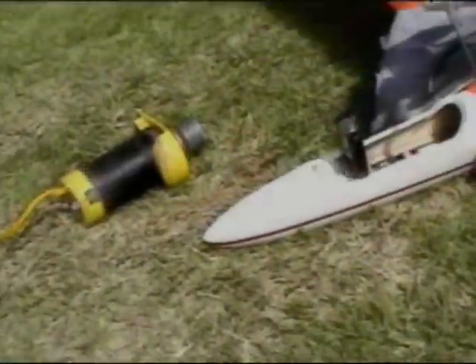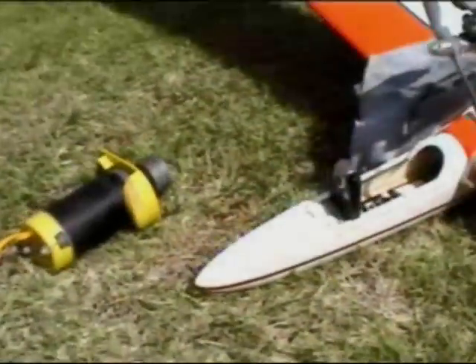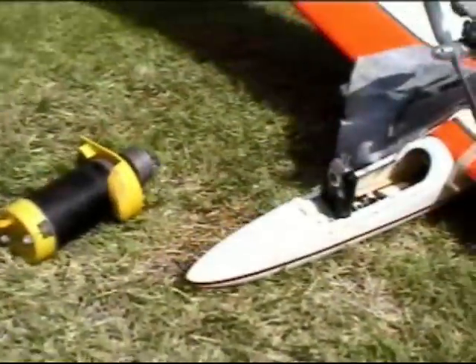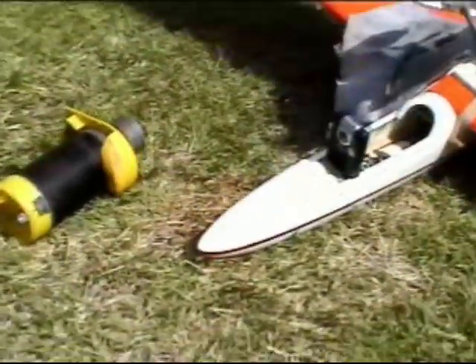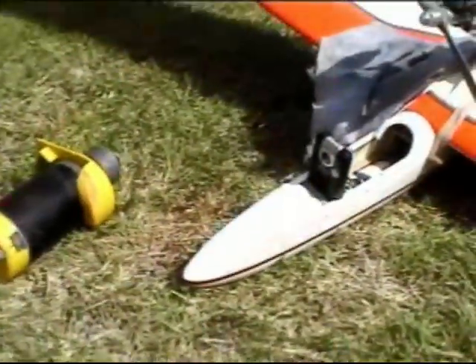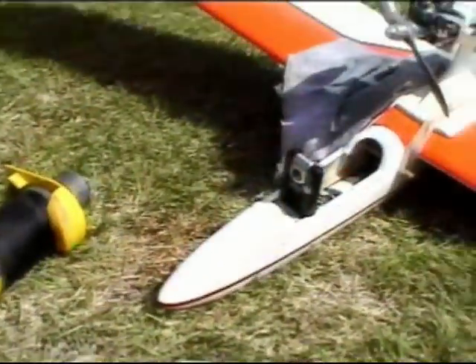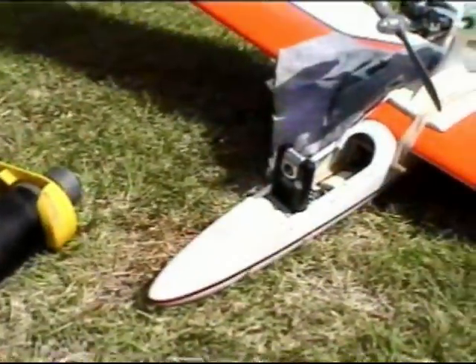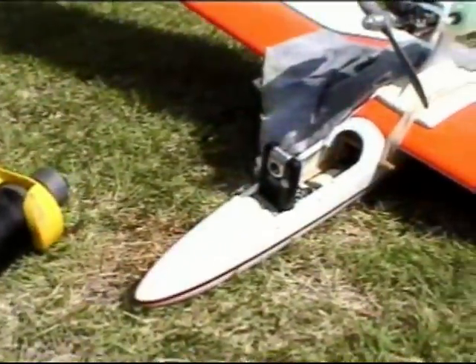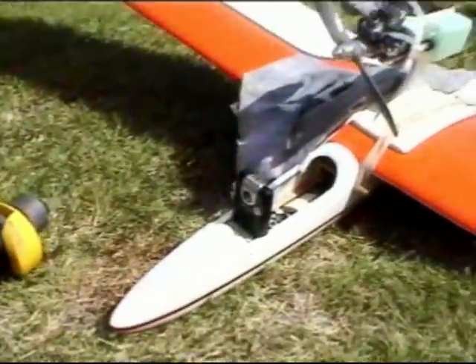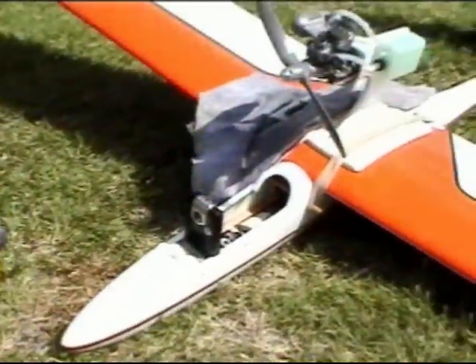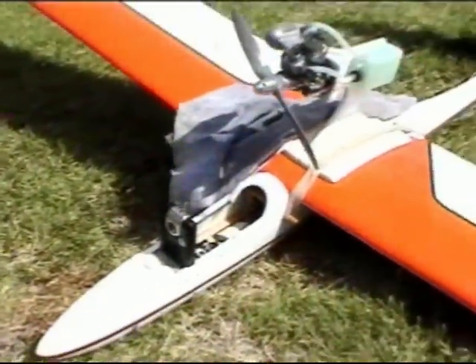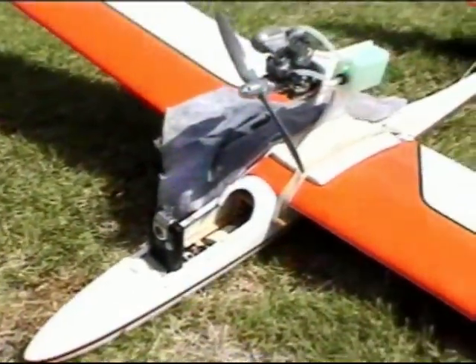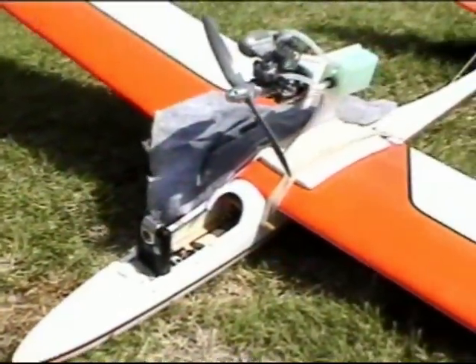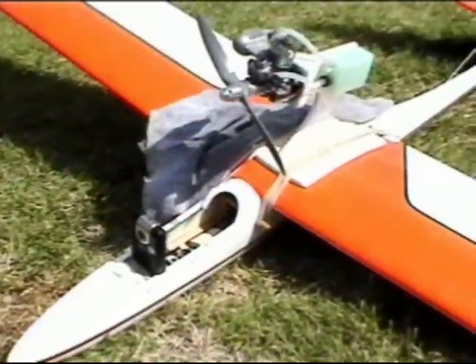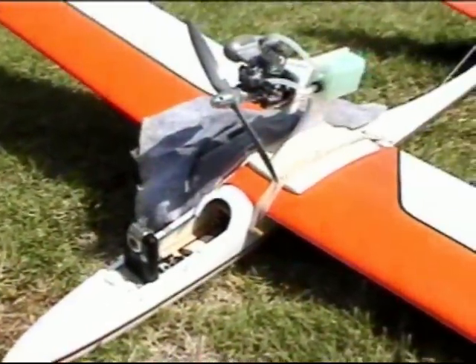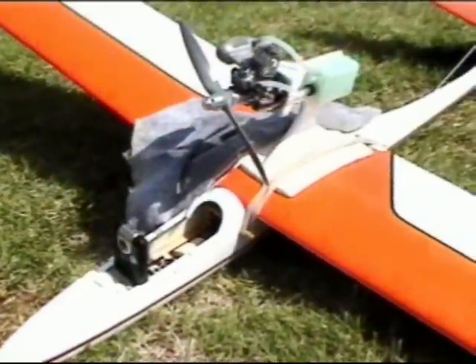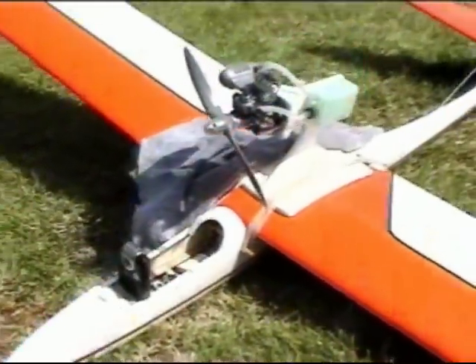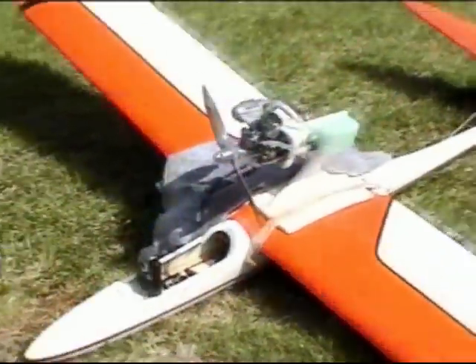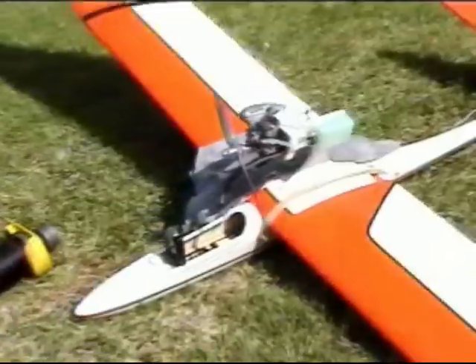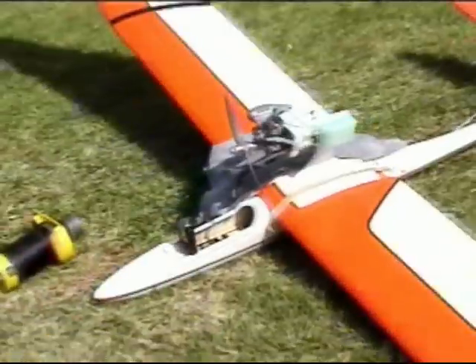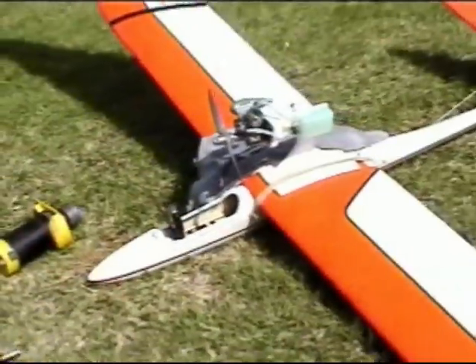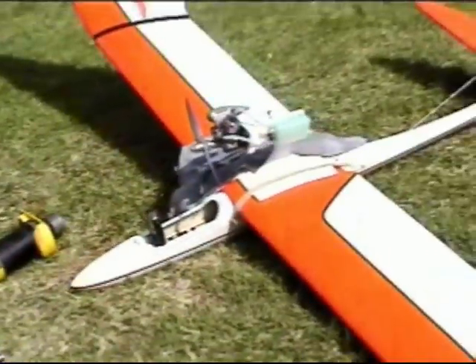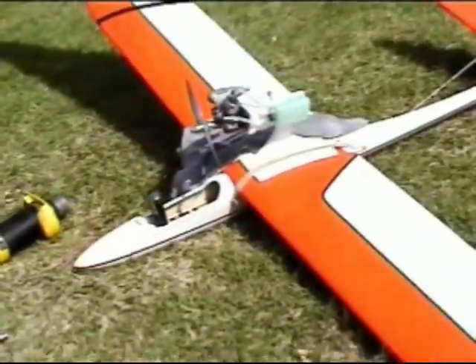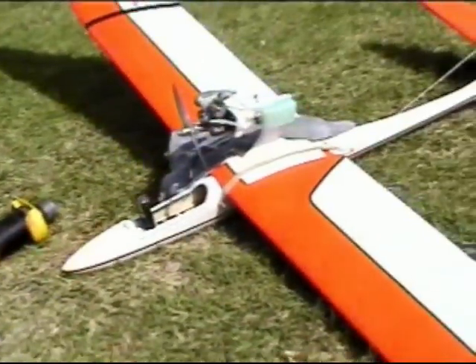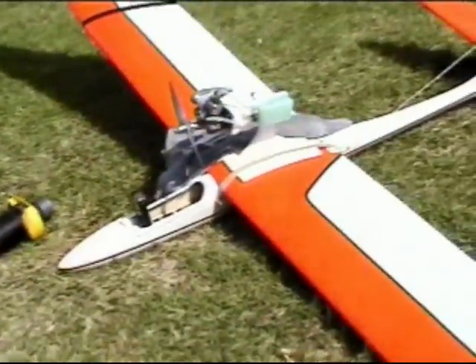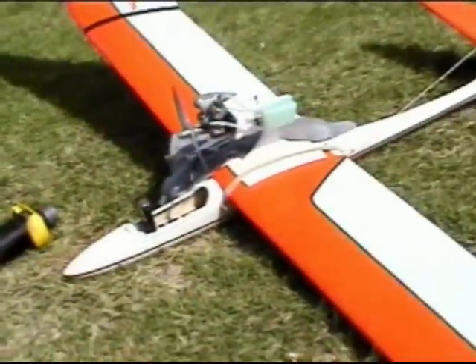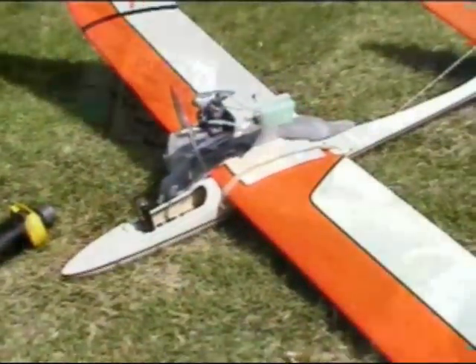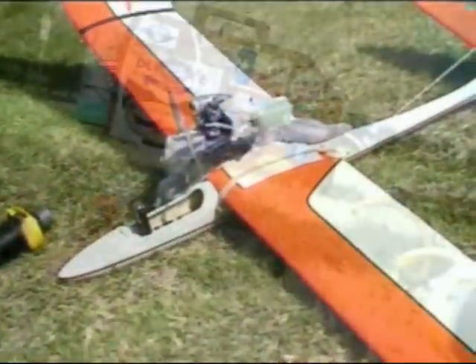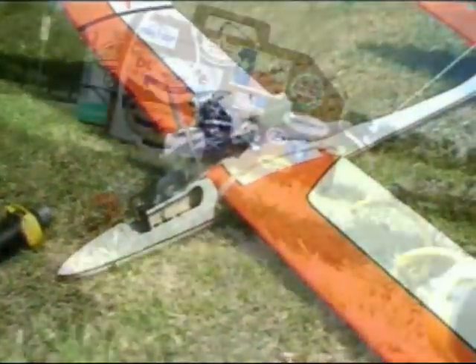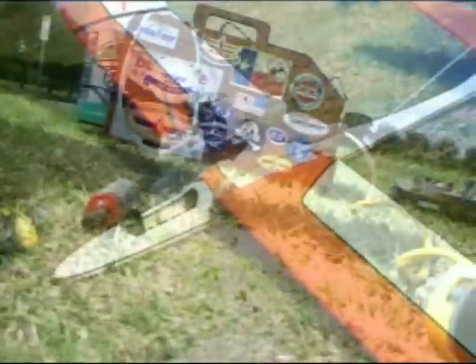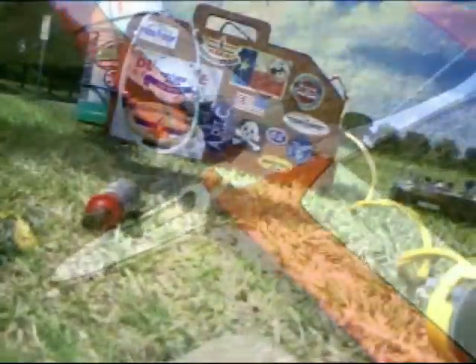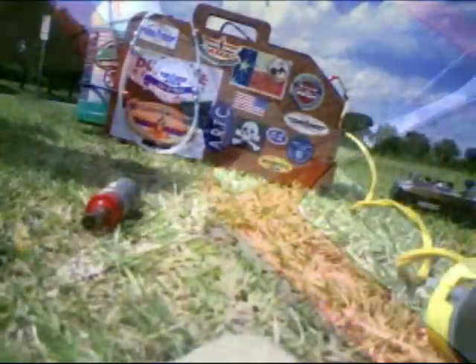Here's the camera — I've got it up in the front nose with the canopy removed and kind of safety wired in place so it doesn't fall out.